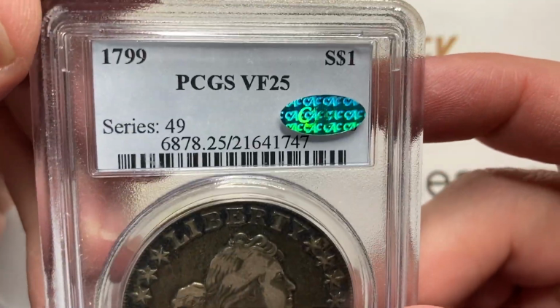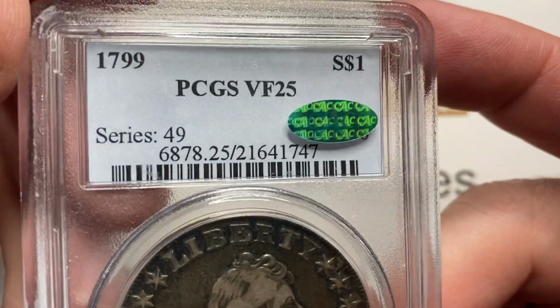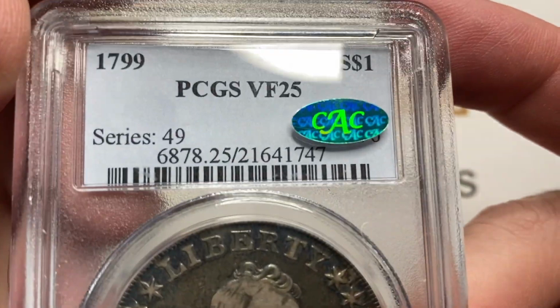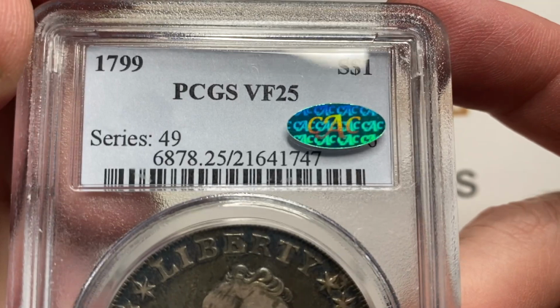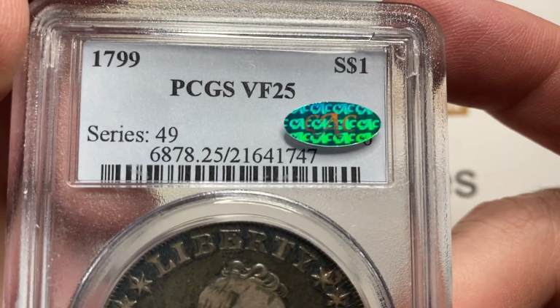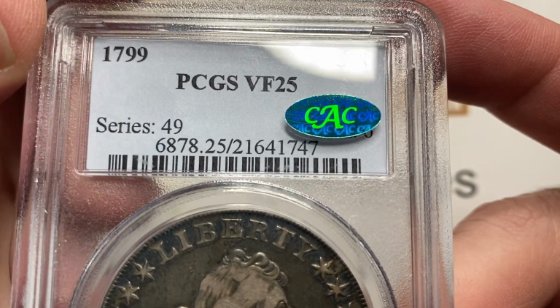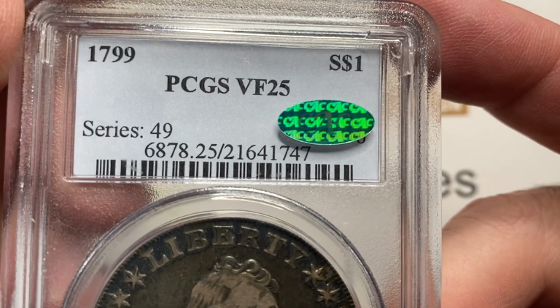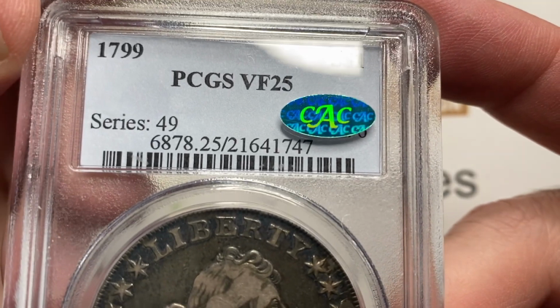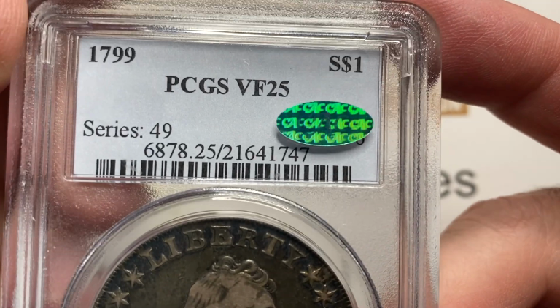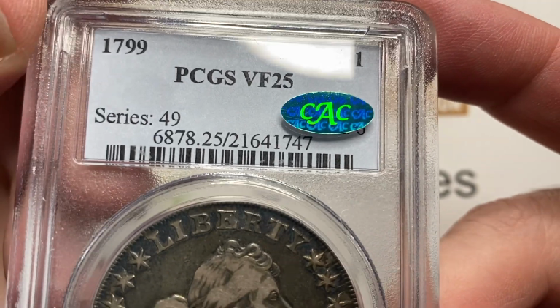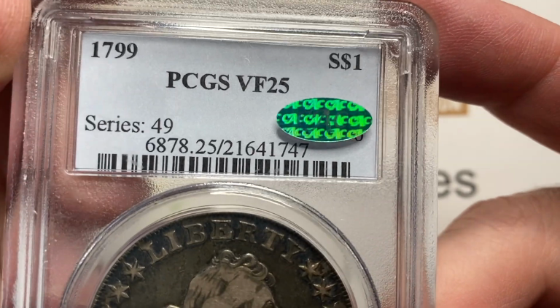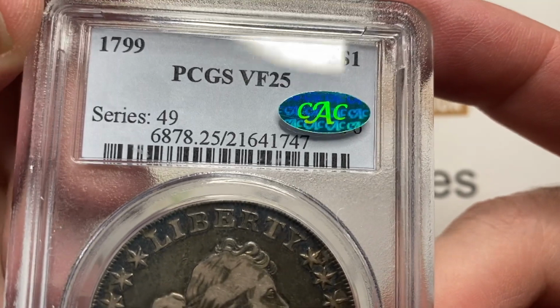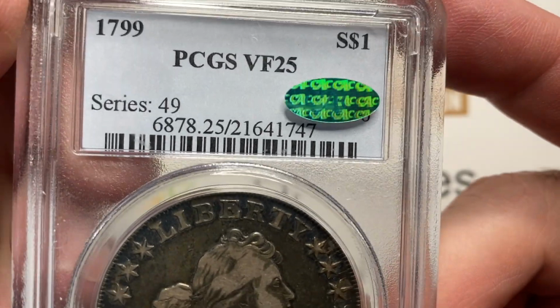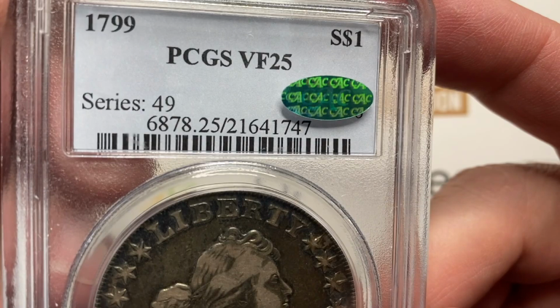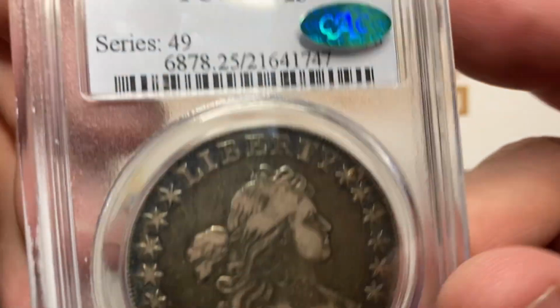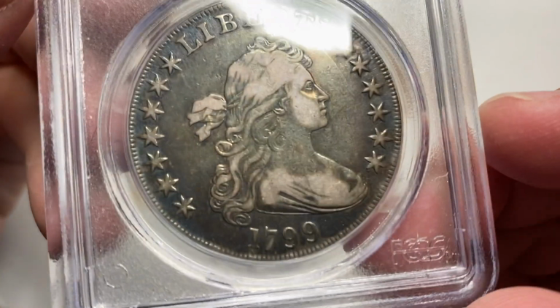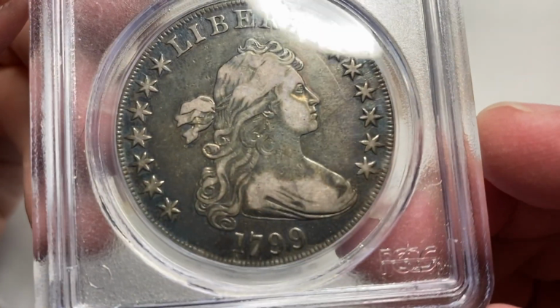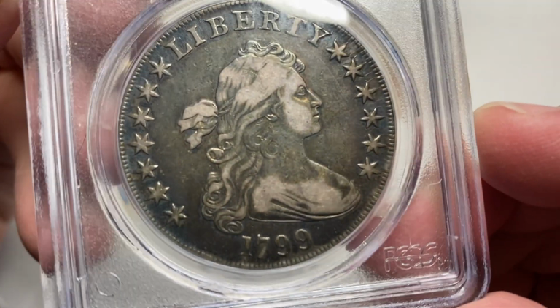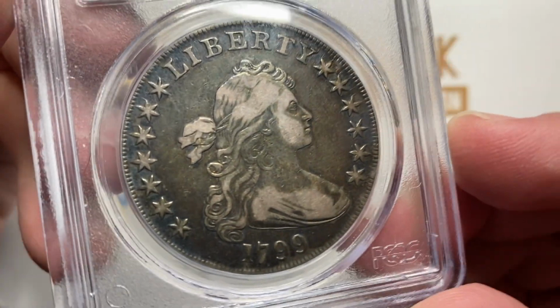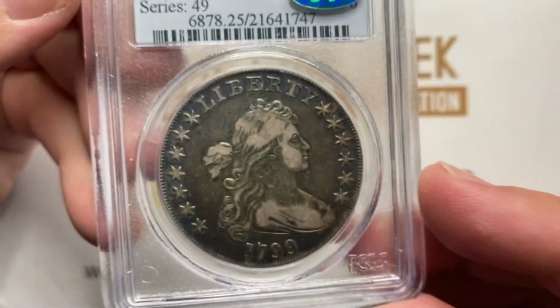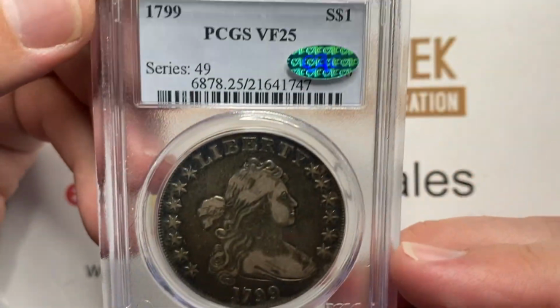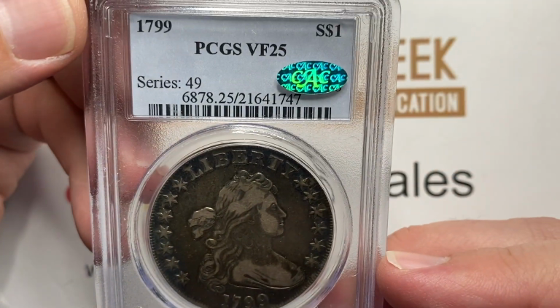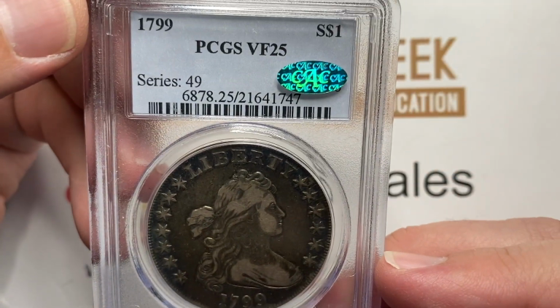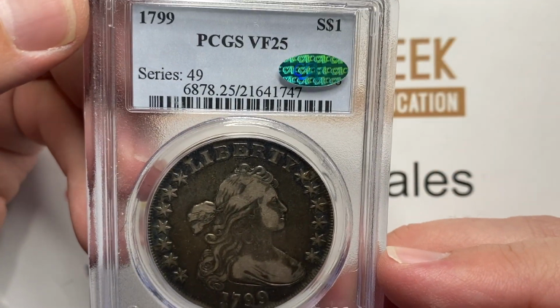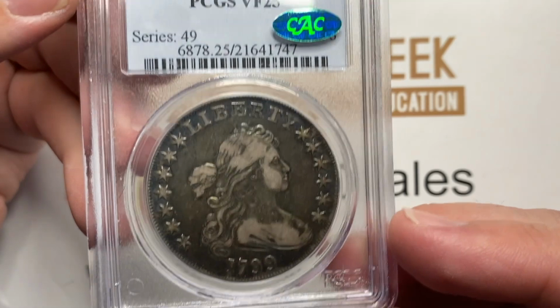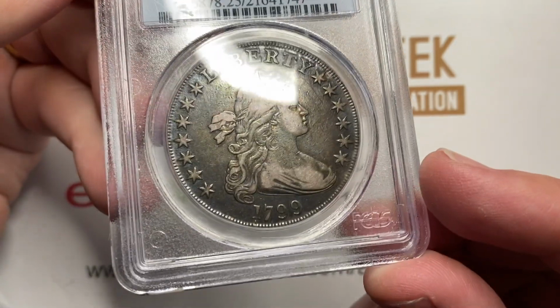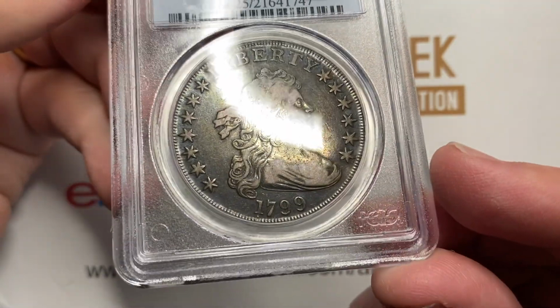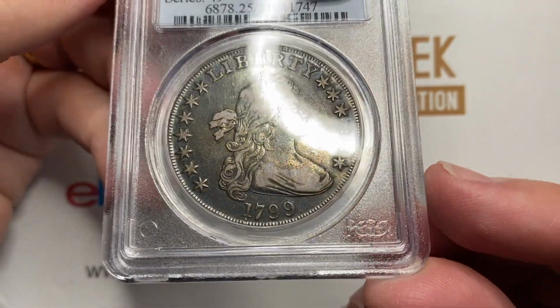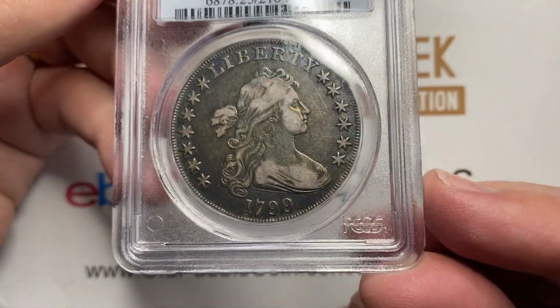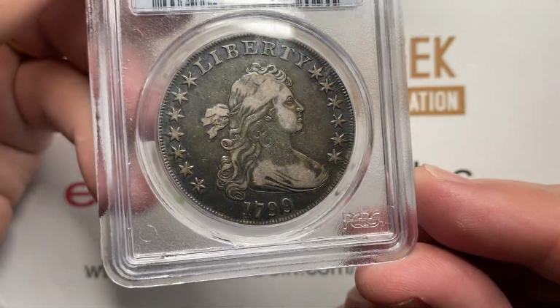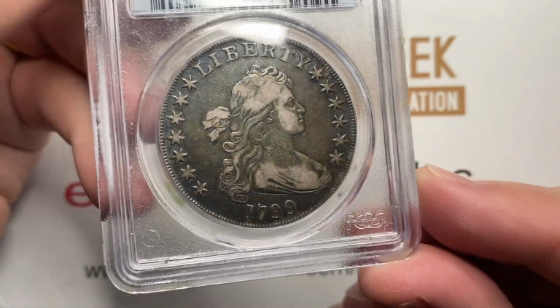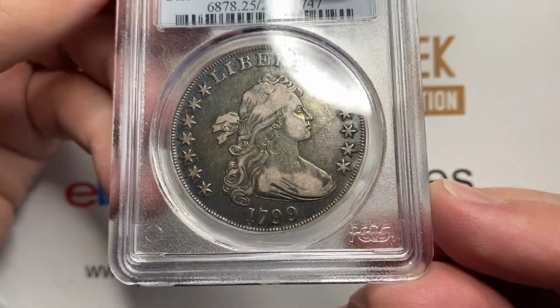PCGS VF 25 — with the bonus CAC sticker on there. So this coin is really a pretty coin. Congratulations if you guessed Very Fine 25 — that is right in the ballpark.